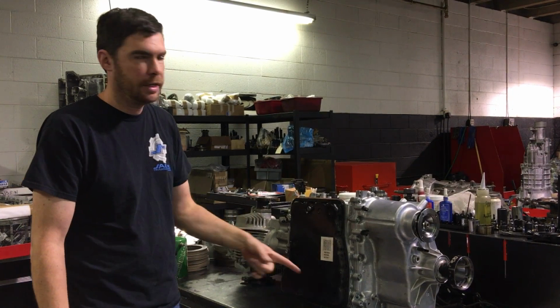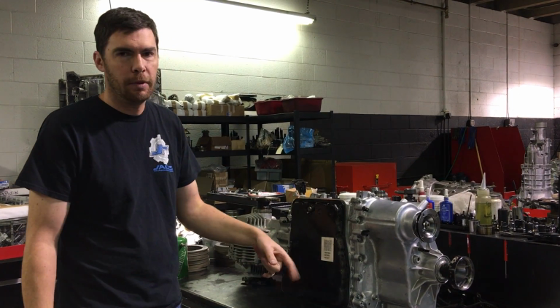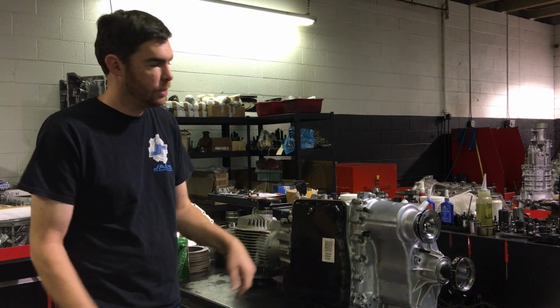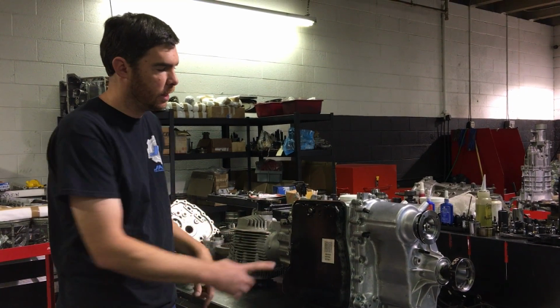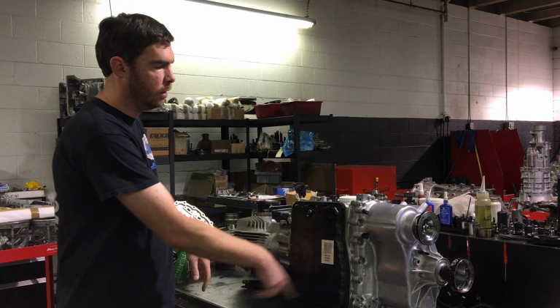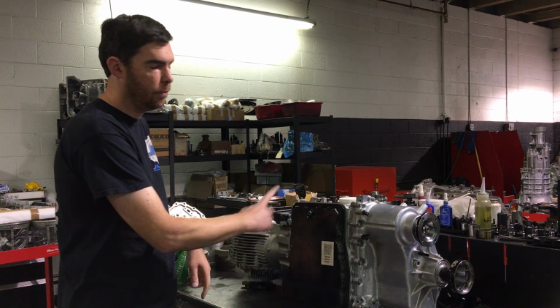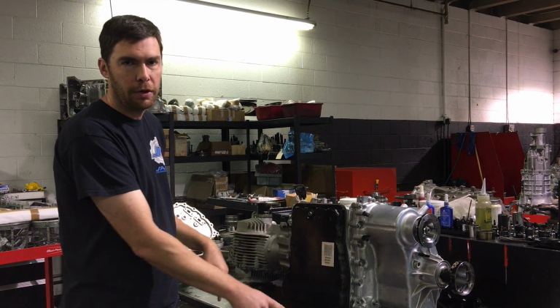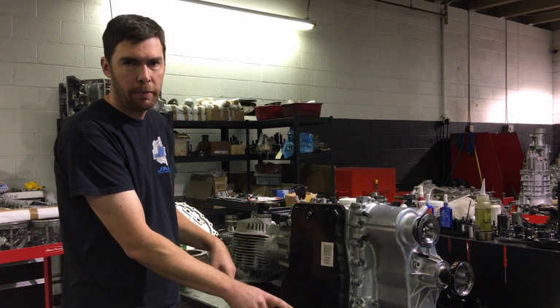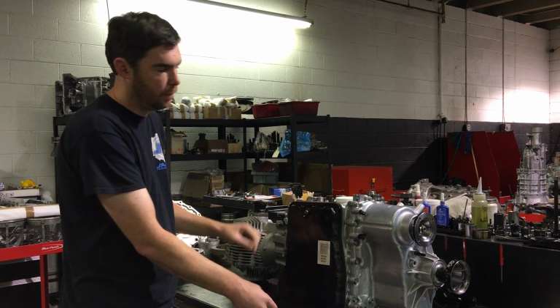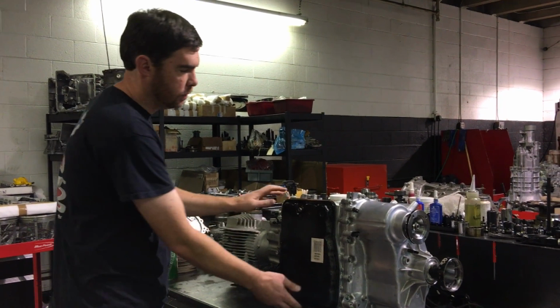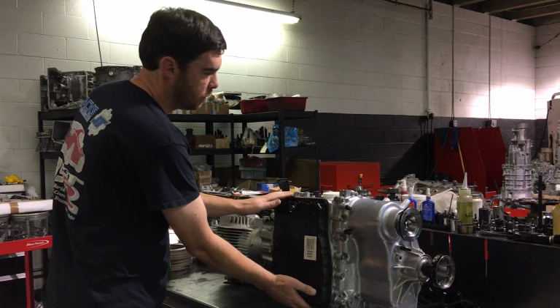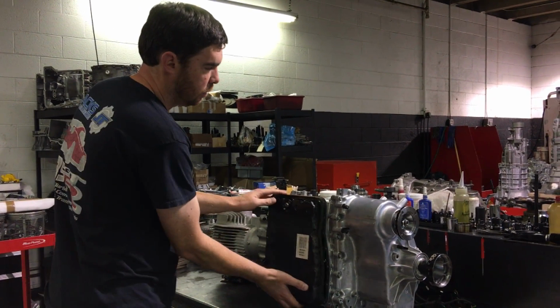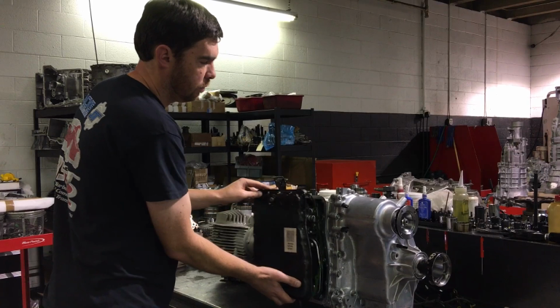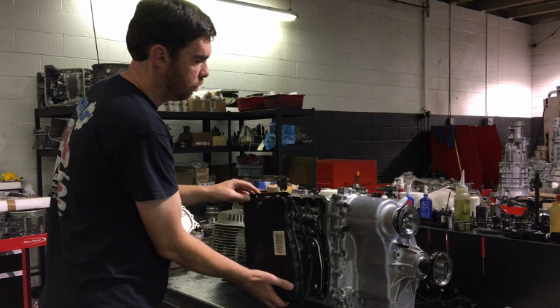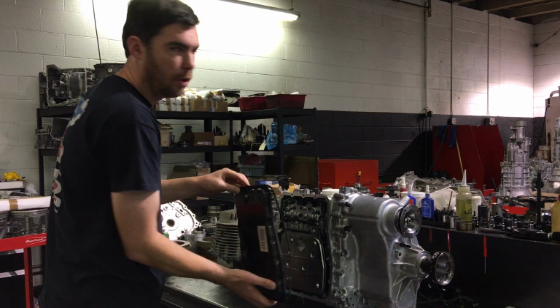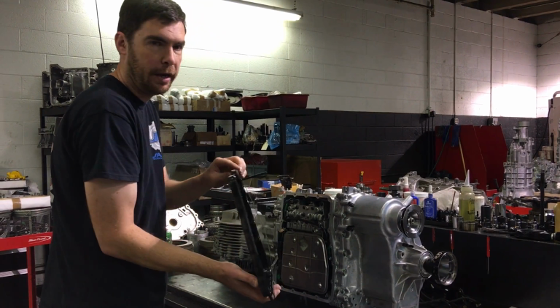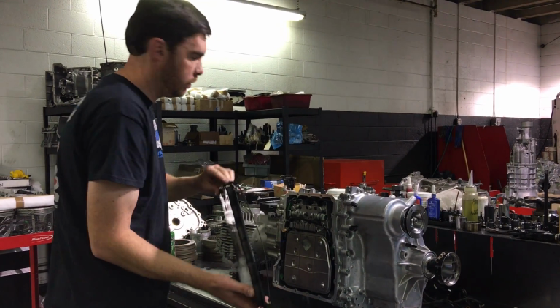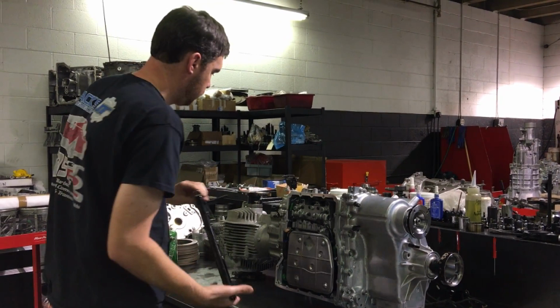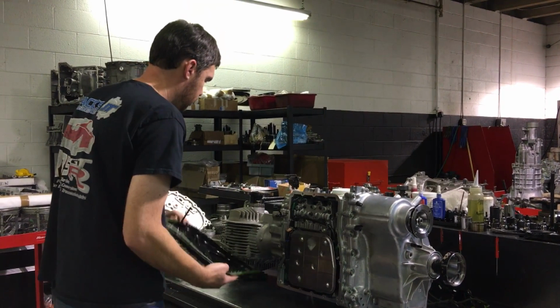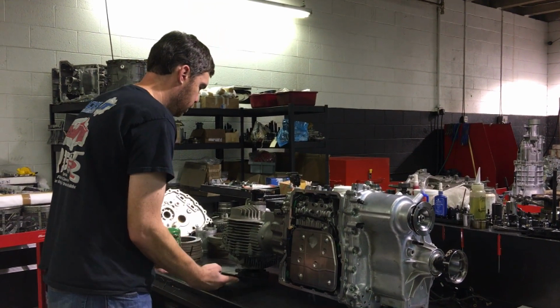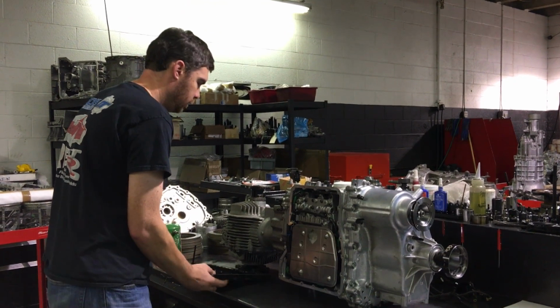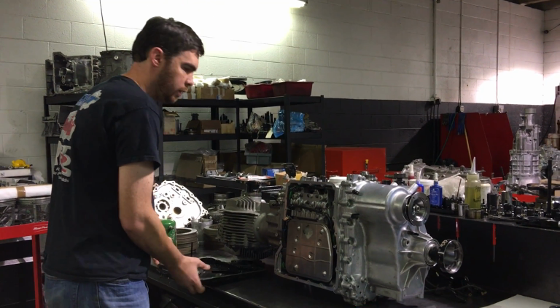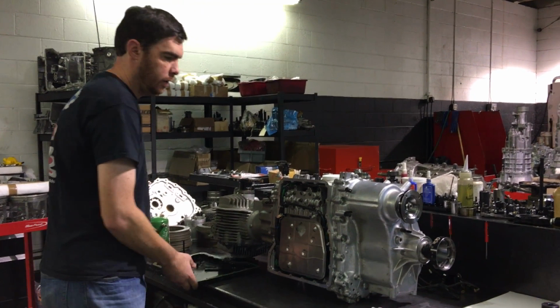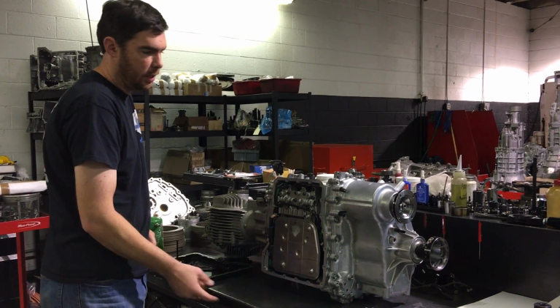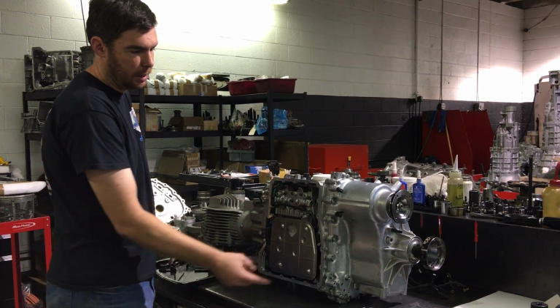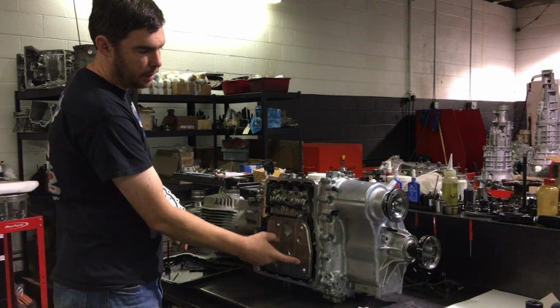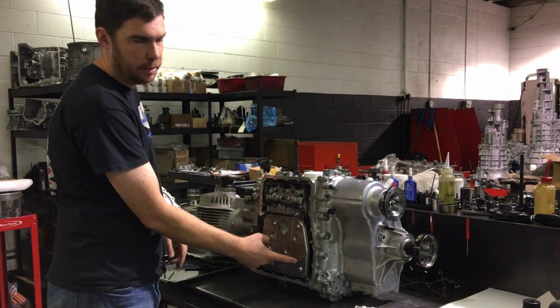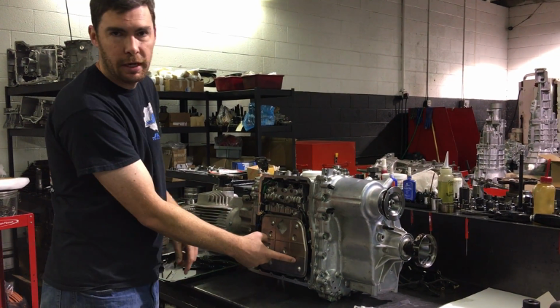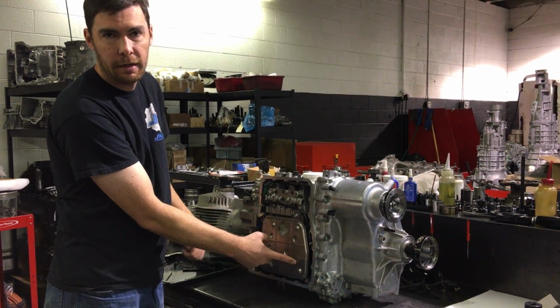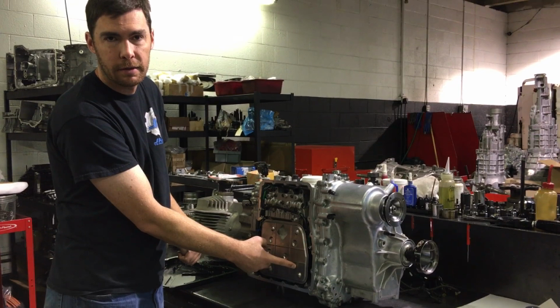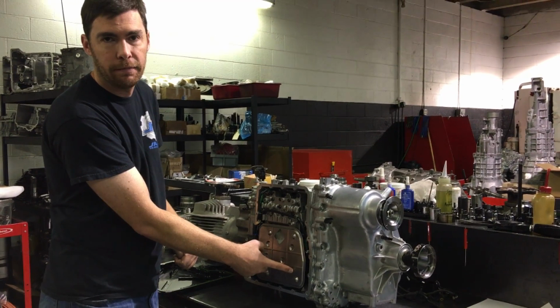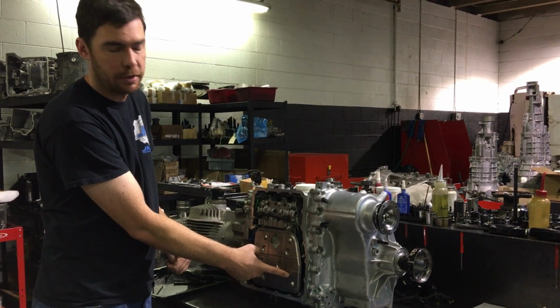Take a 10mm socket, remove all the oil pan bolts, pull the oil pan out and immediately you'll see the sump filter.